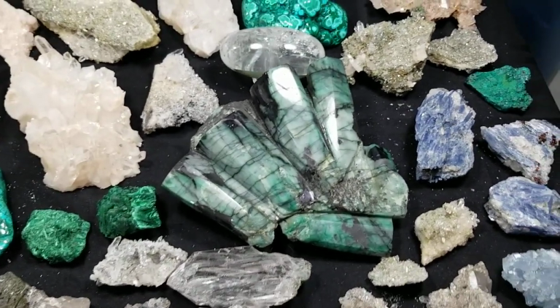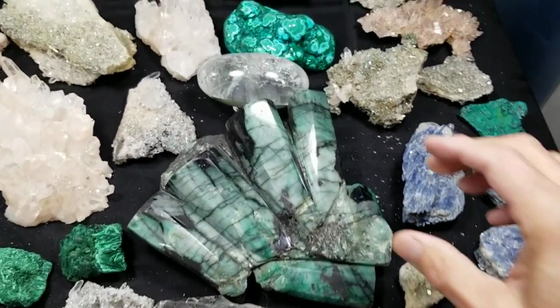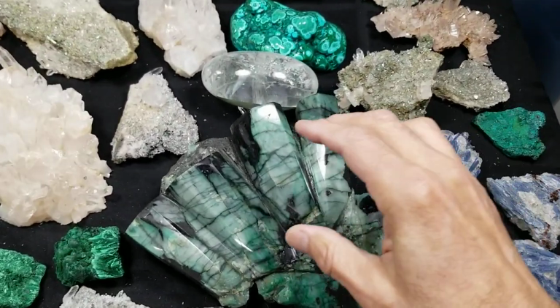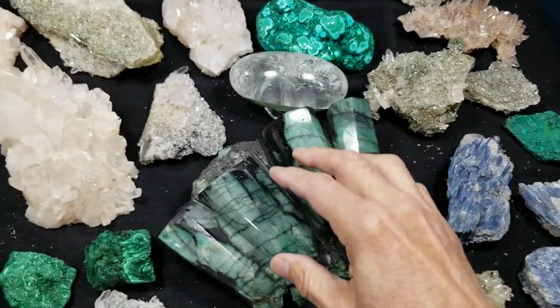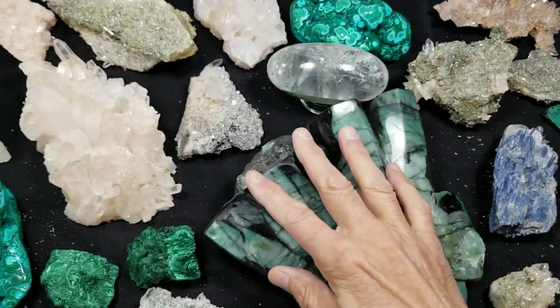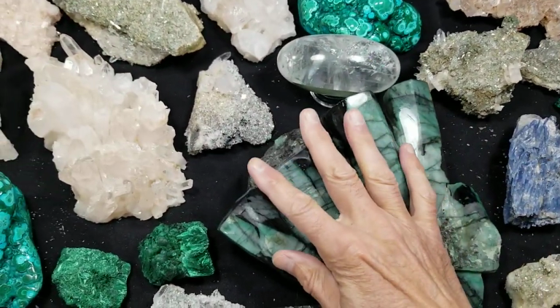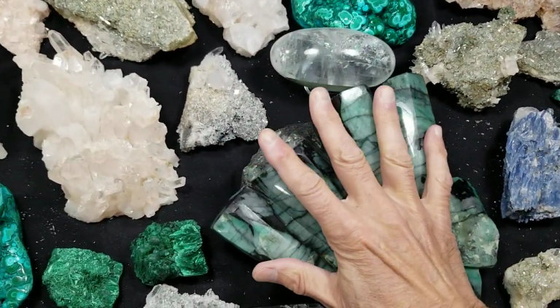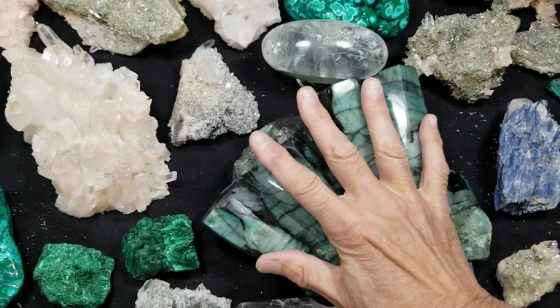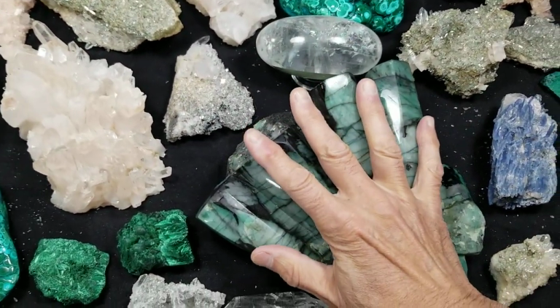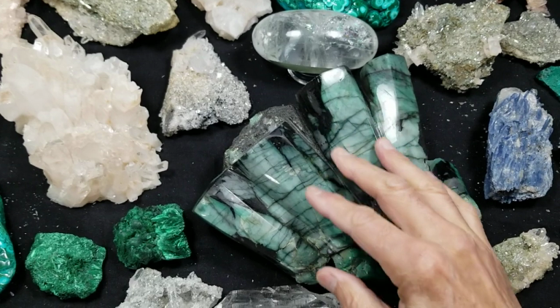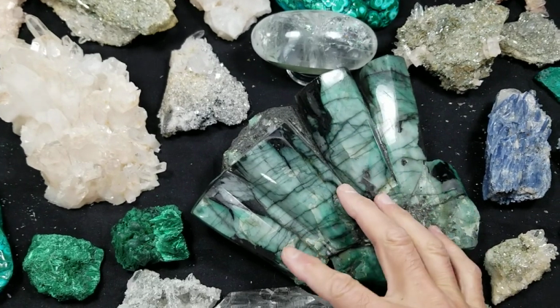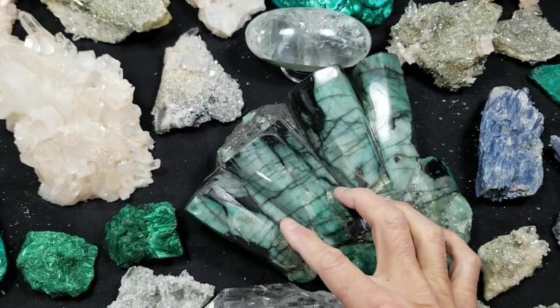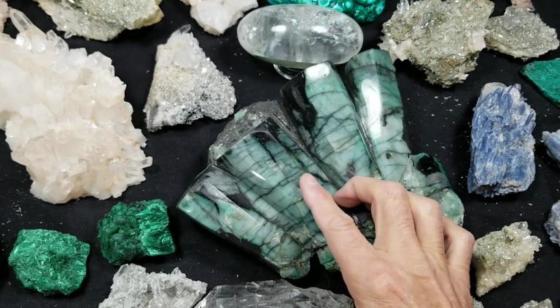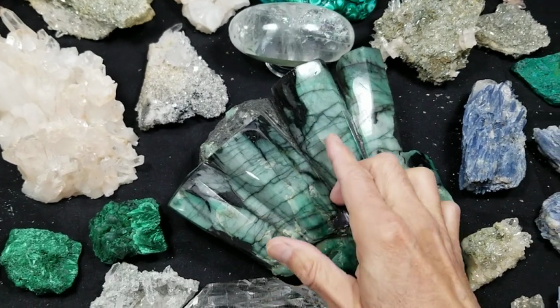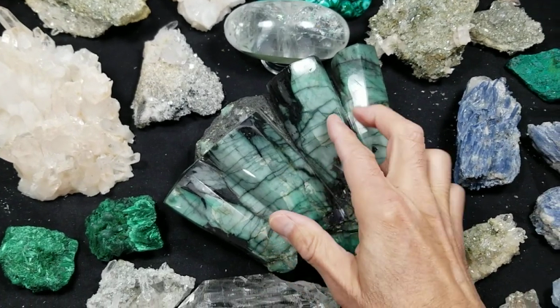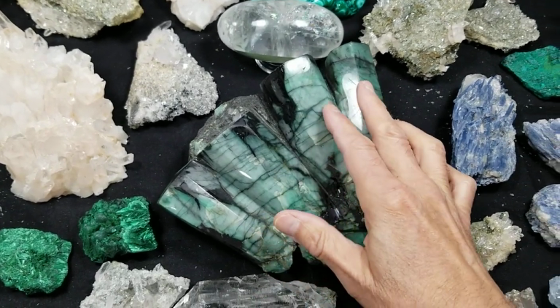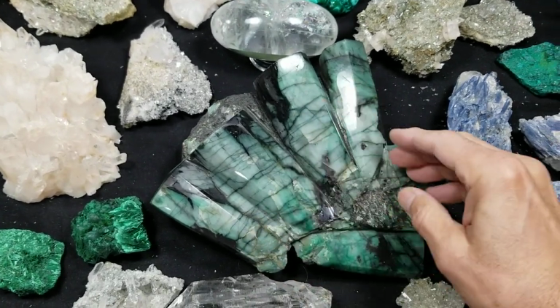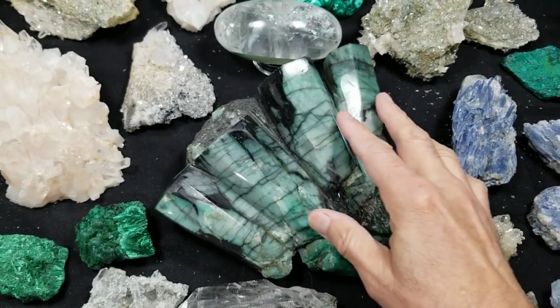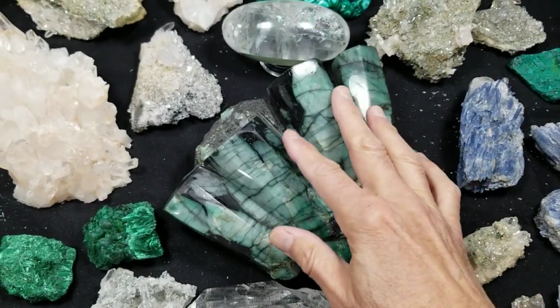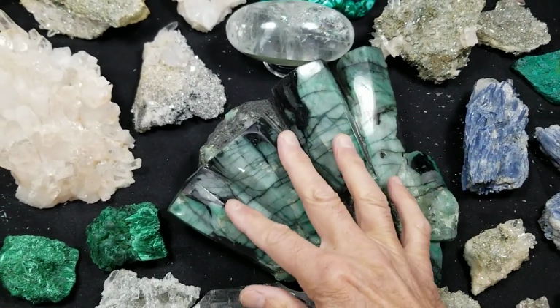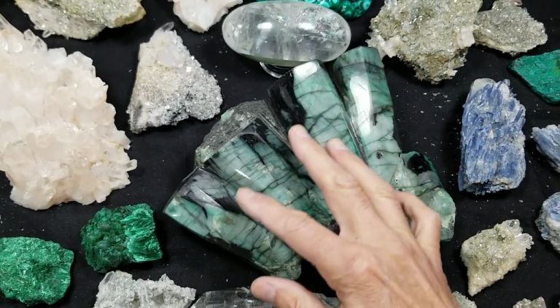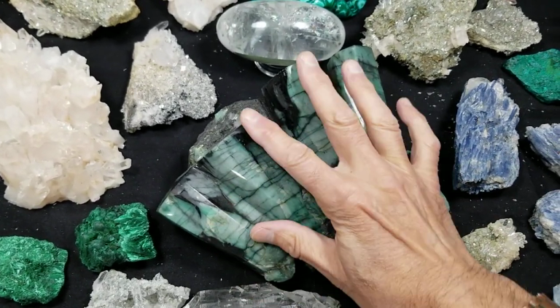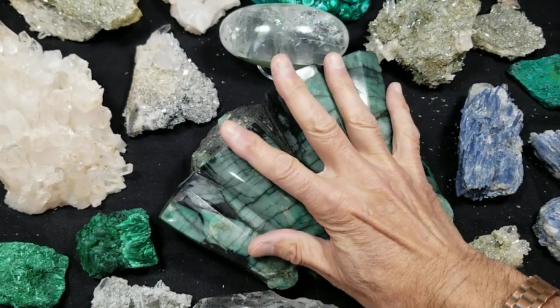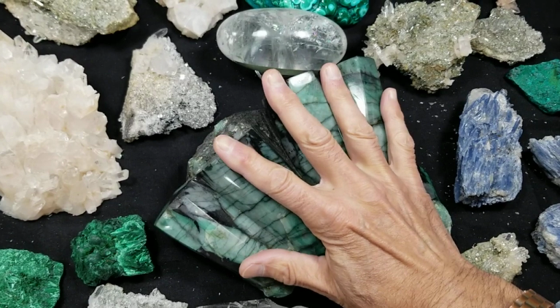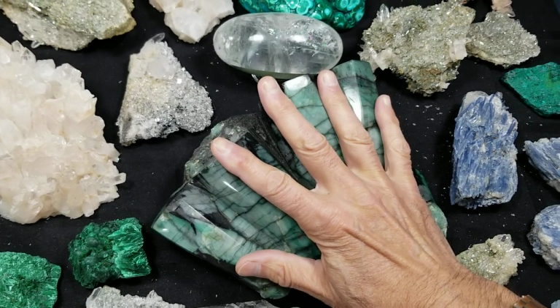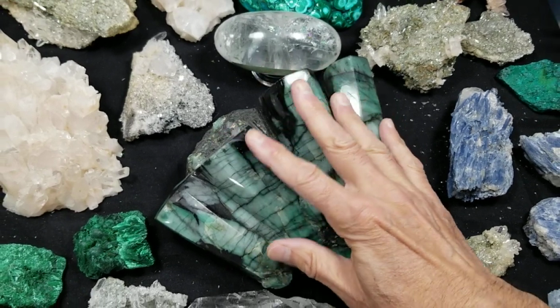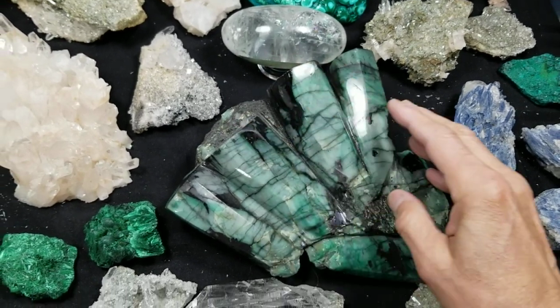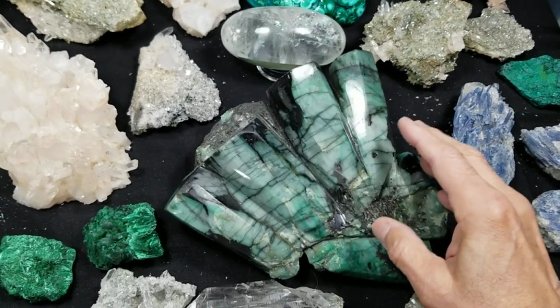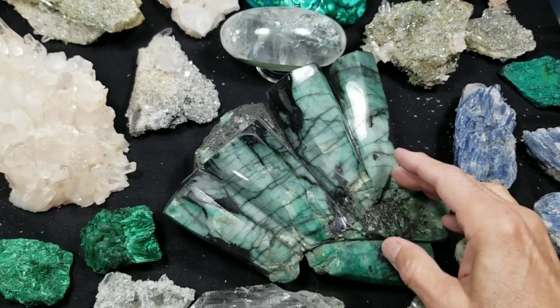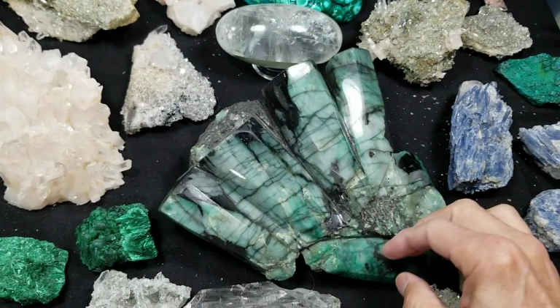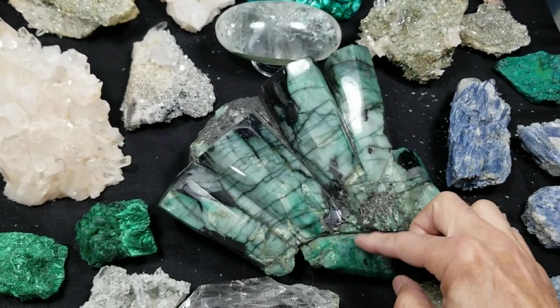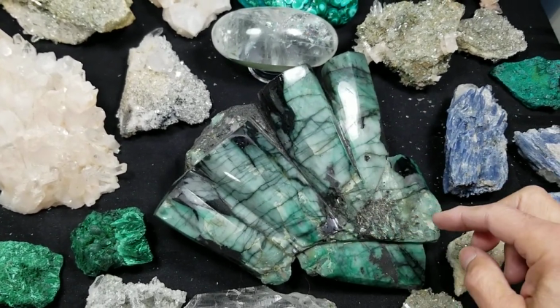The first thing I want to bring to your attention is this piece here. Look how big it is. This is all natural emerald — these pieces are called fingers and the whole thing is called a hand. It's just crazy and that's from Brazil.